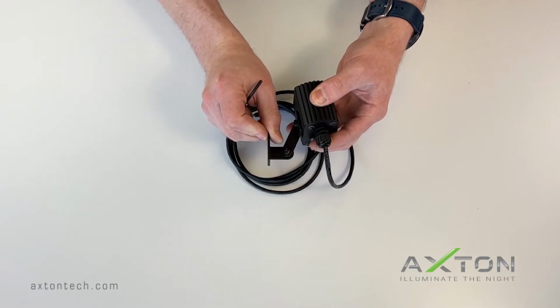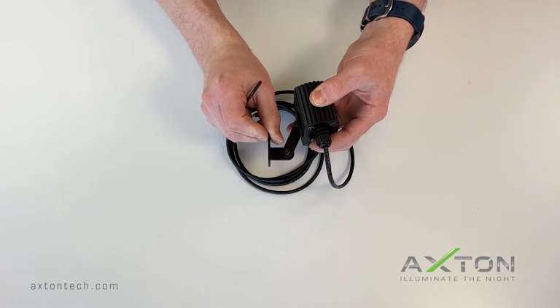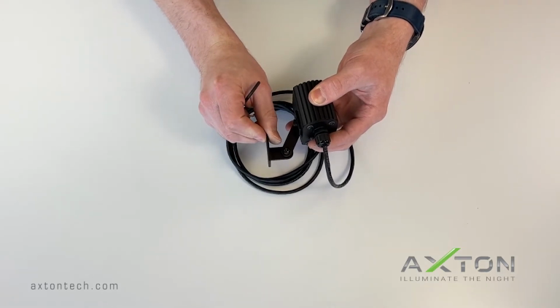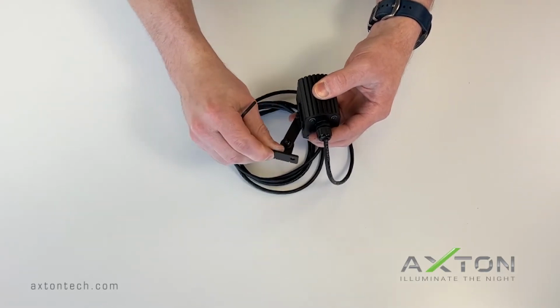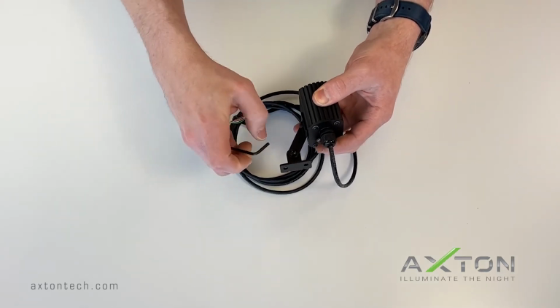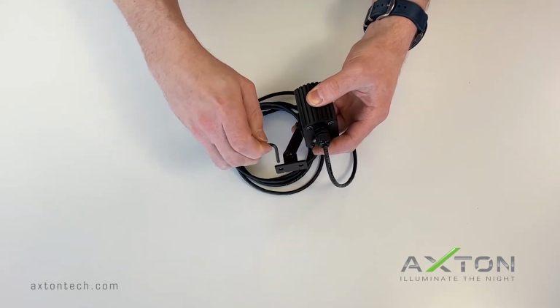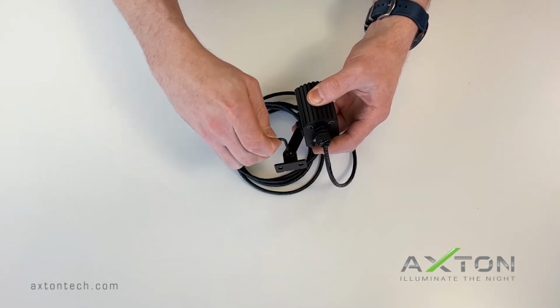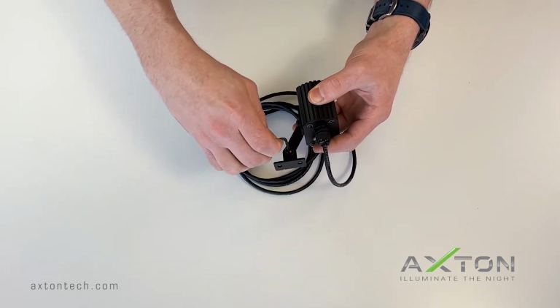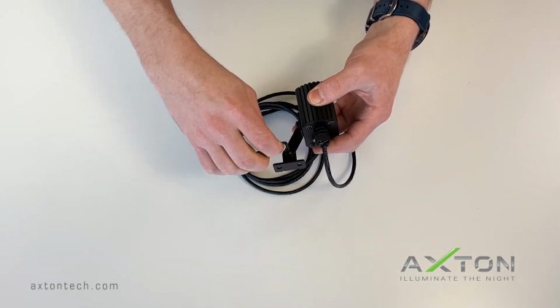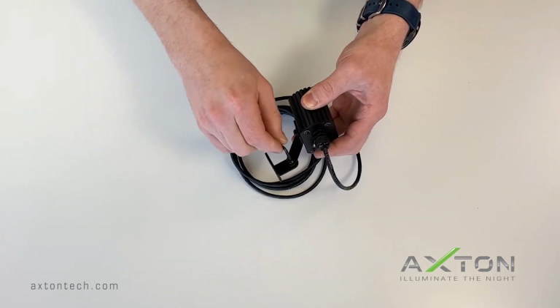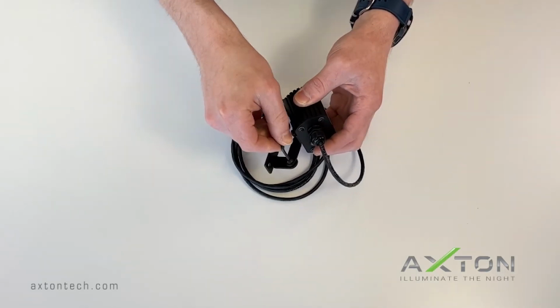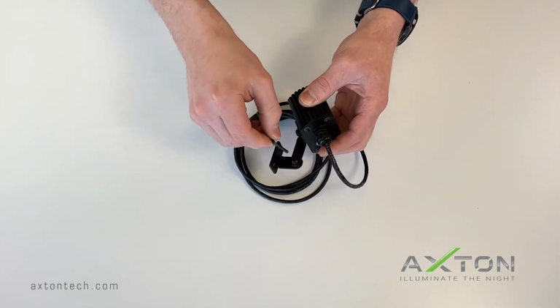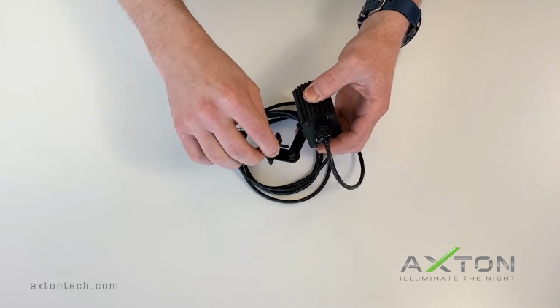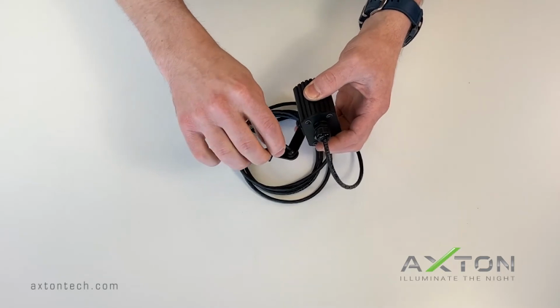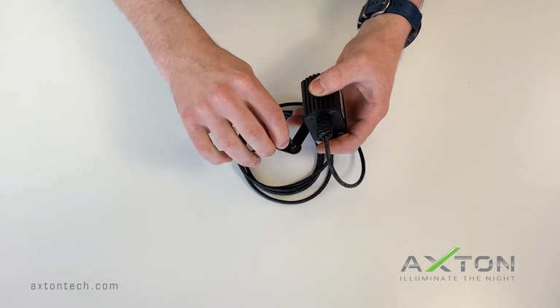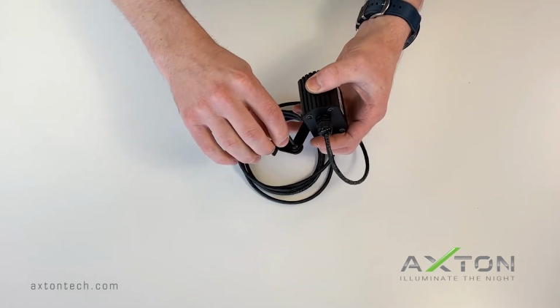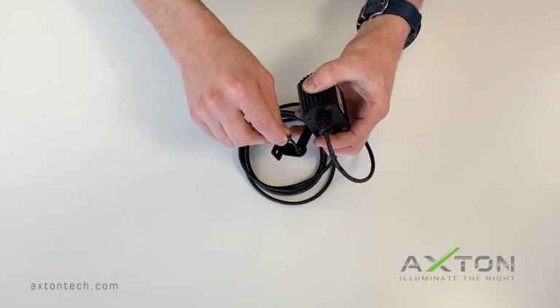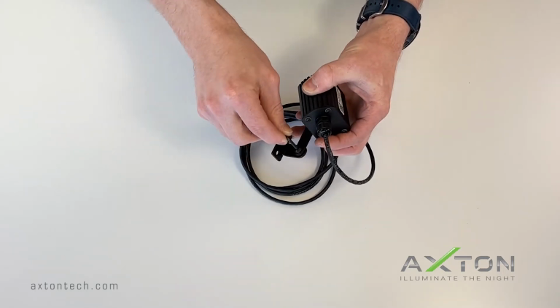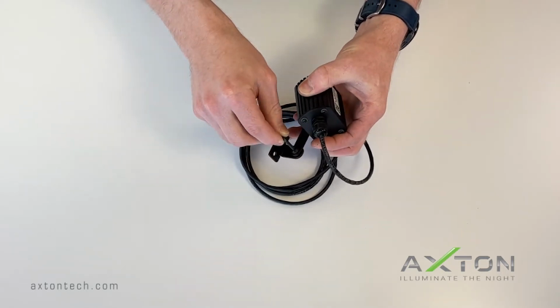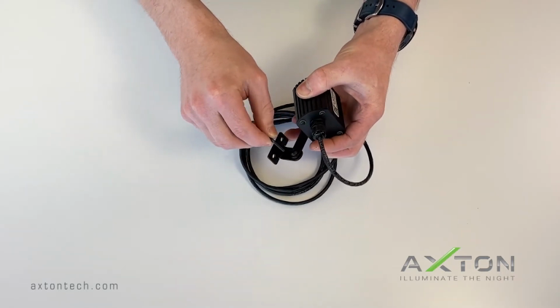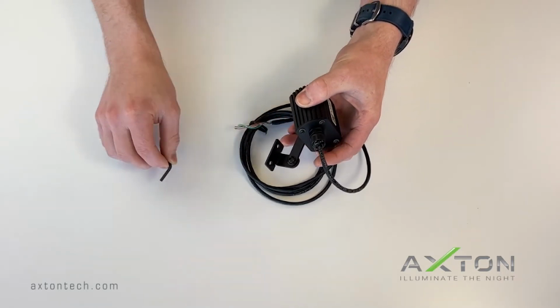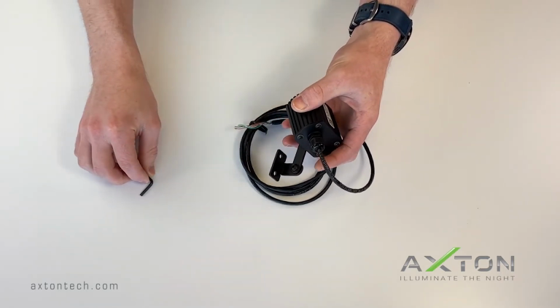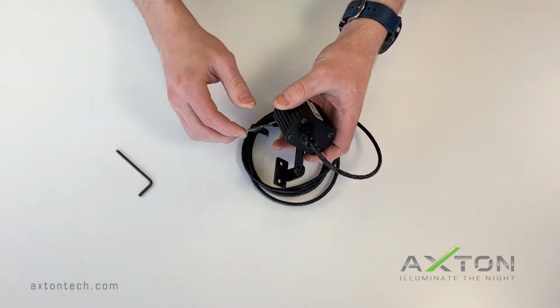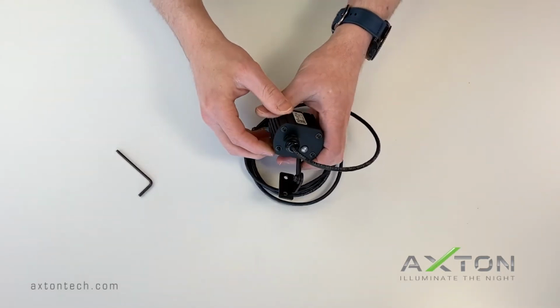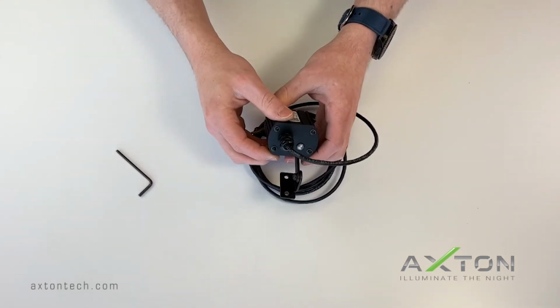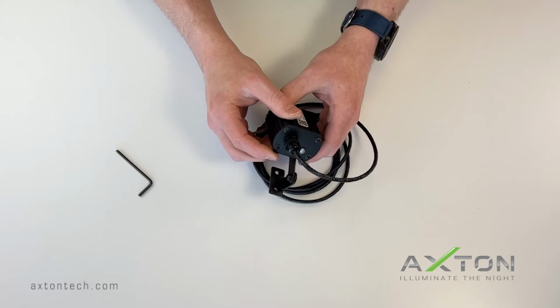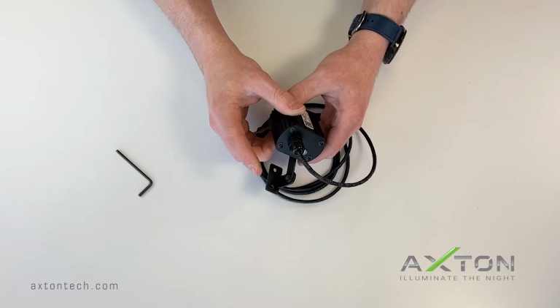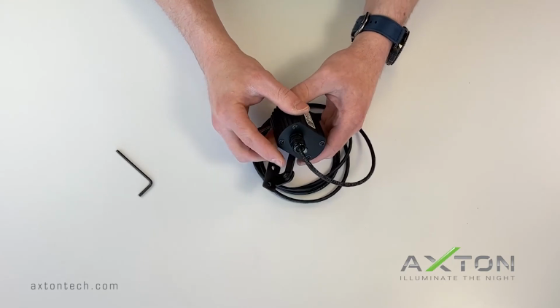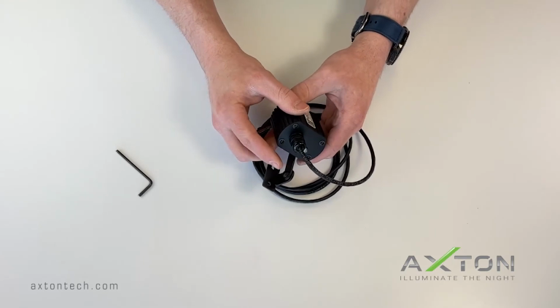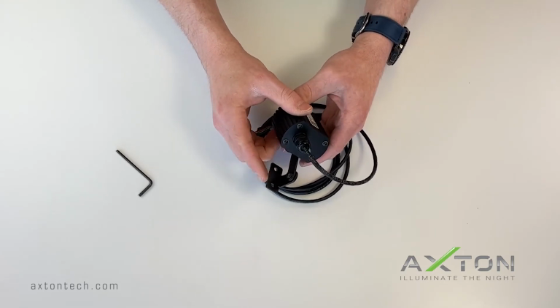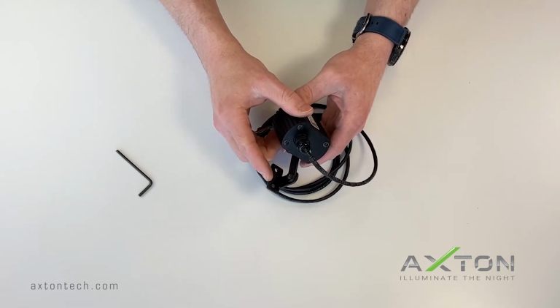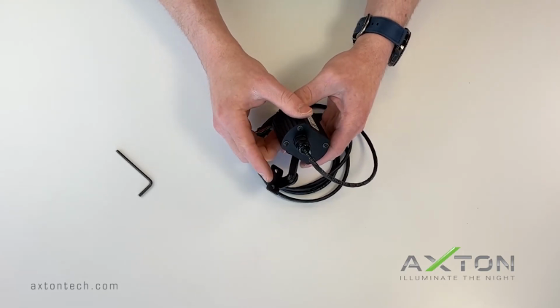Once you have the unit at the angle you want, simply tighten the bolts. This is the standard bracket — it is included with the illuminator.